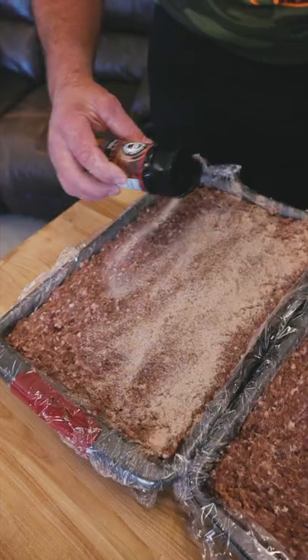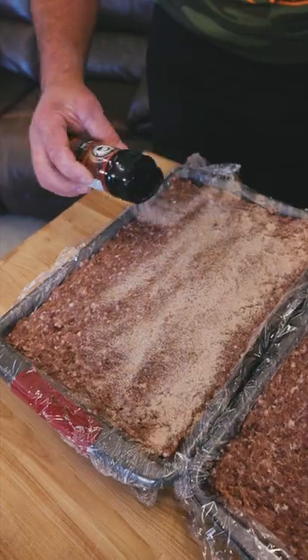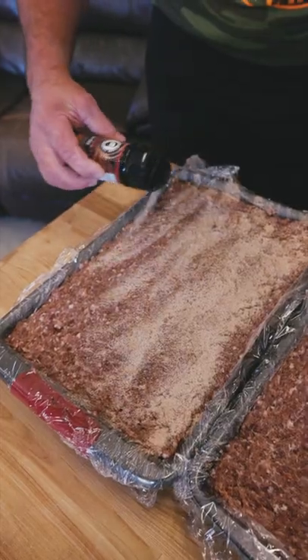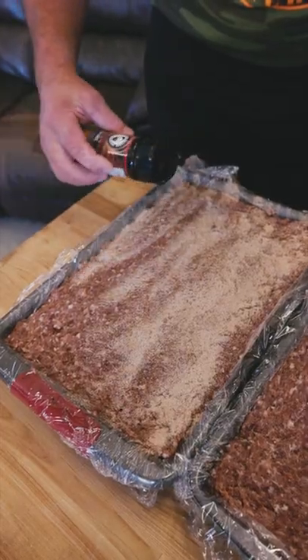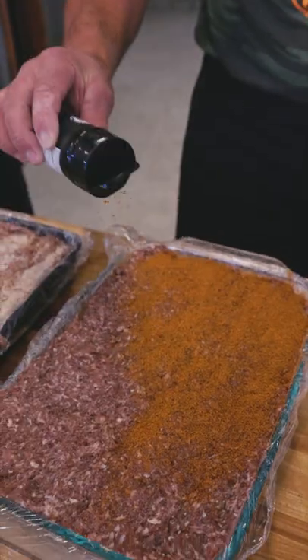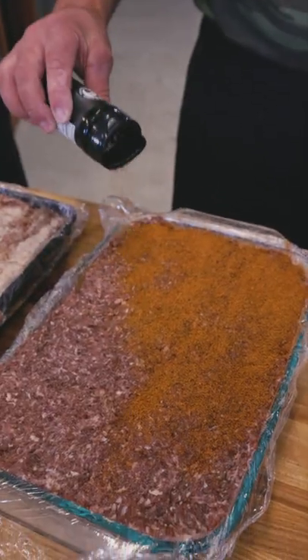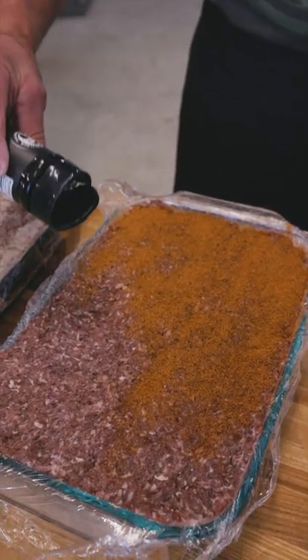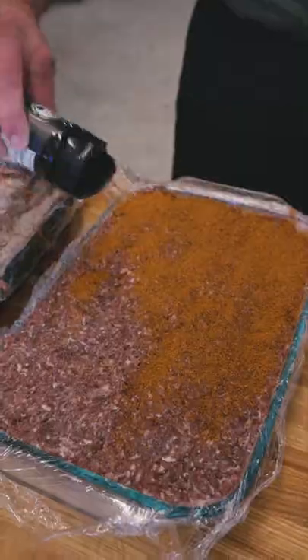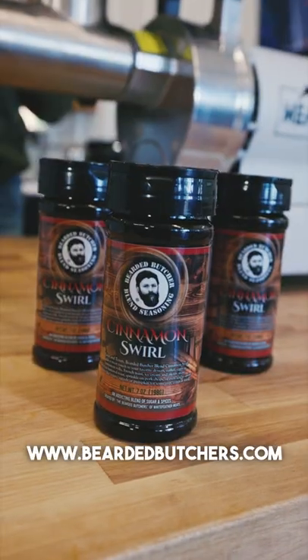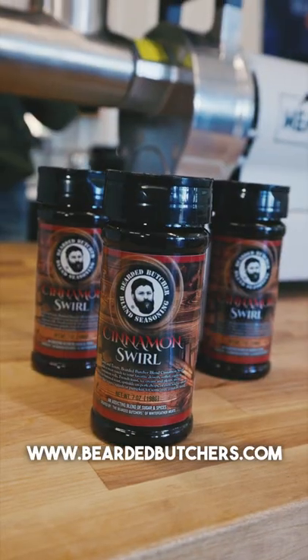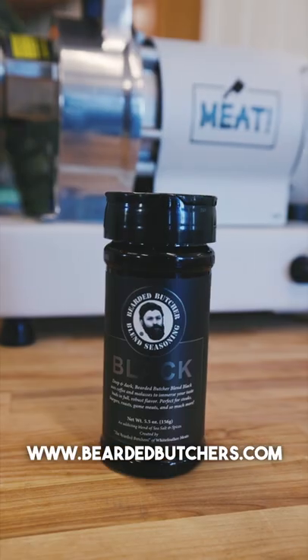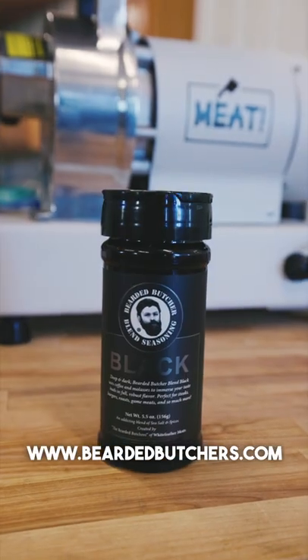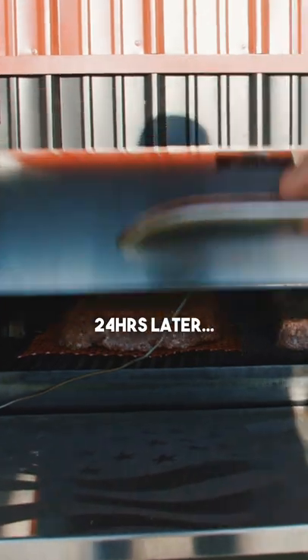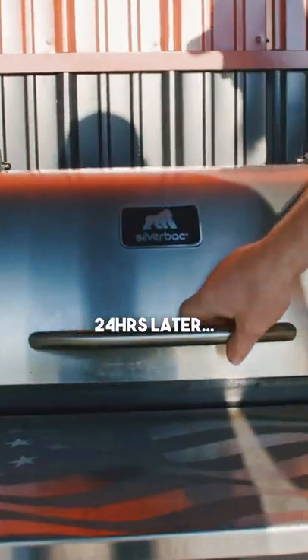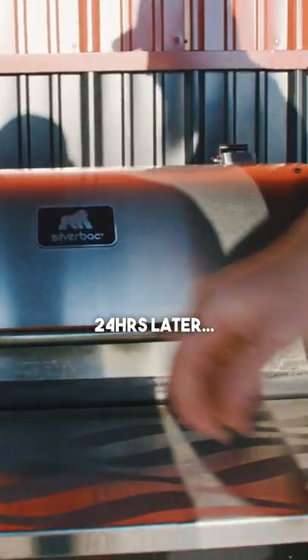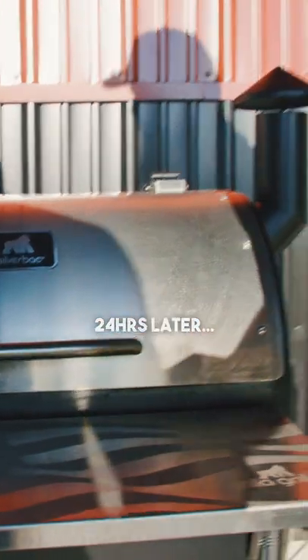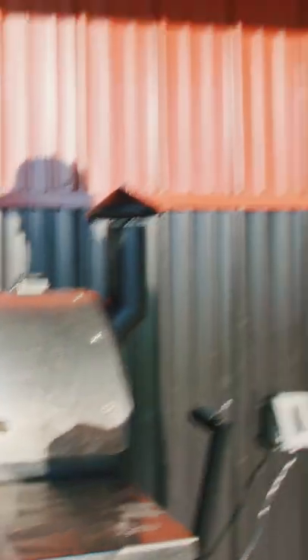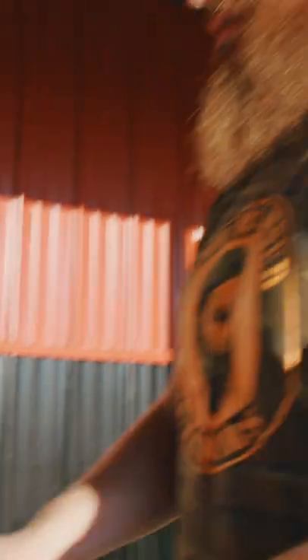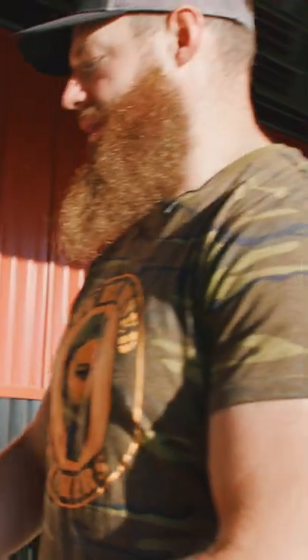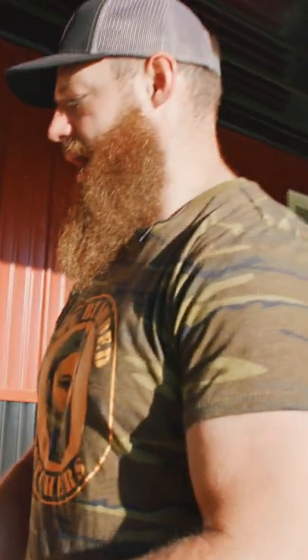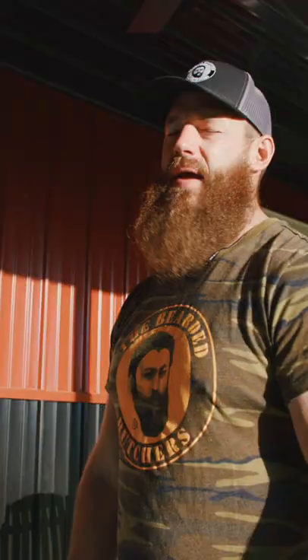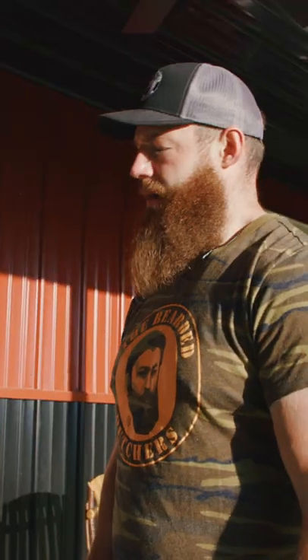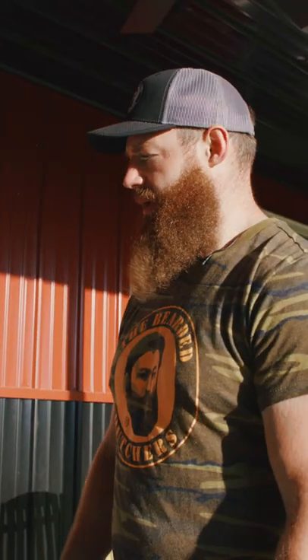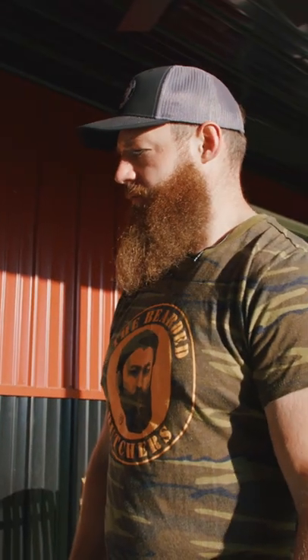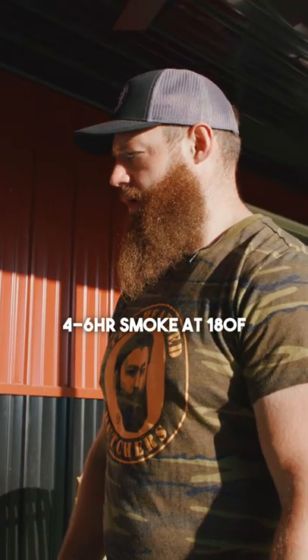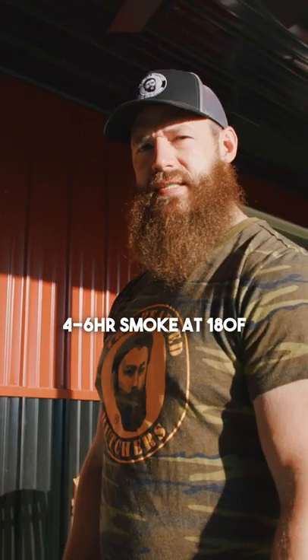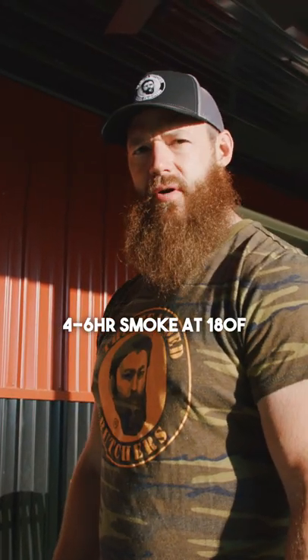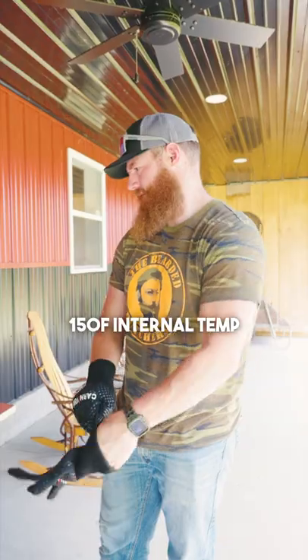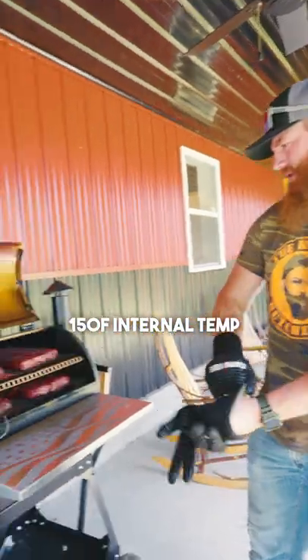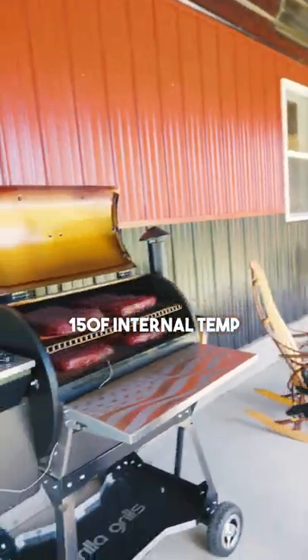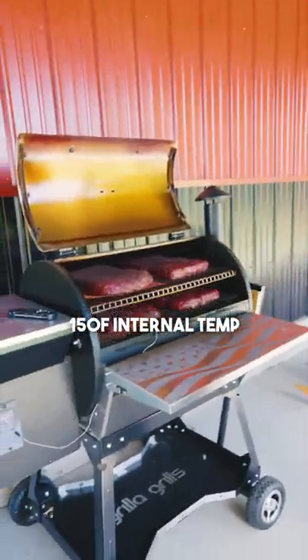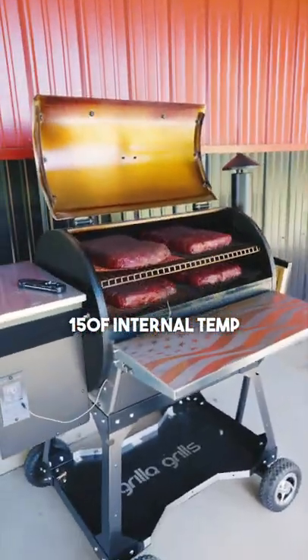We're gonna put some topical coating on these just to give them a nice little bit of a bark. We're gonna put them to bed at 180, the lowest setting that we have. I think we're probably gonna be looking at four to six hours, 150 degrees internal temperature.